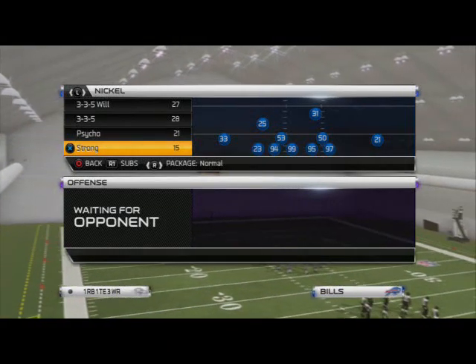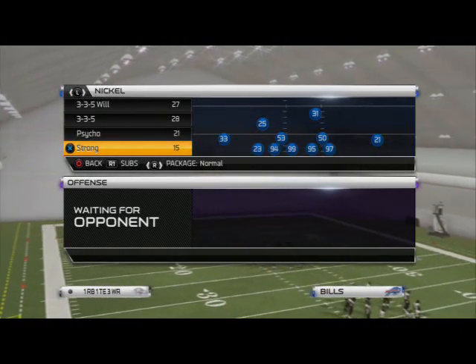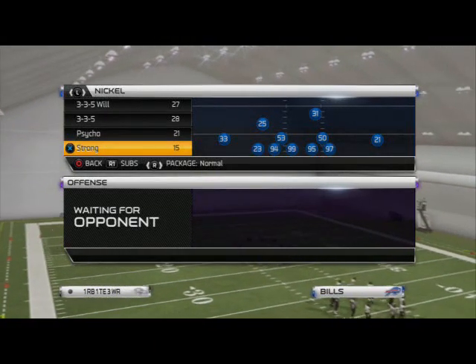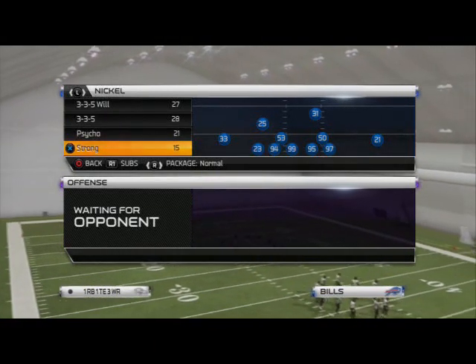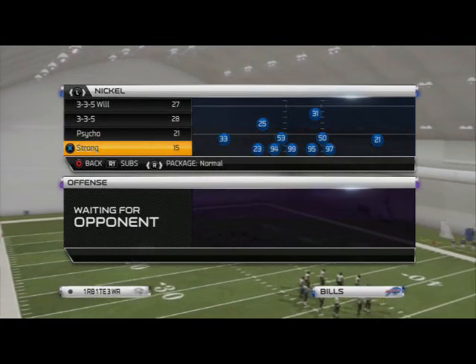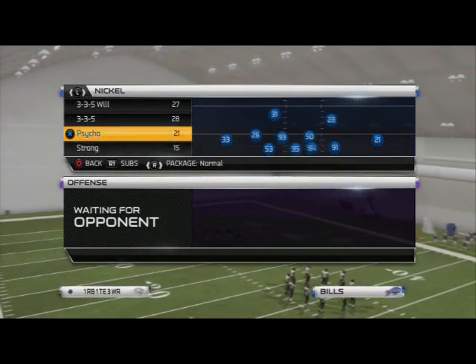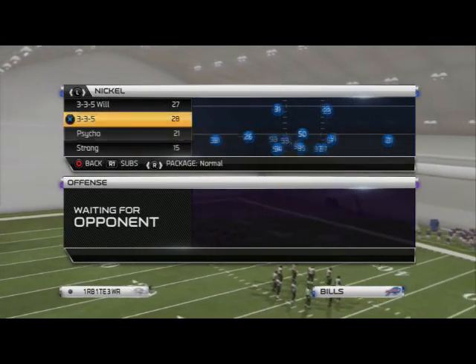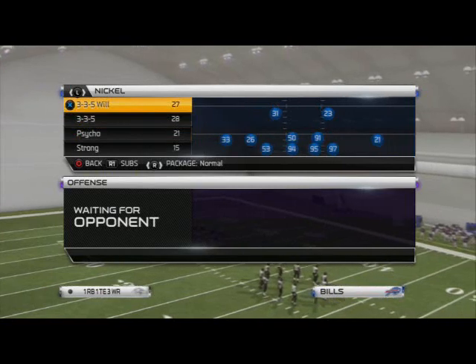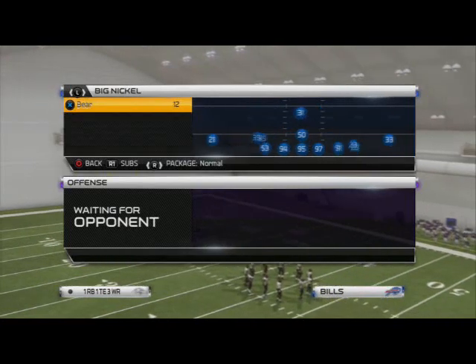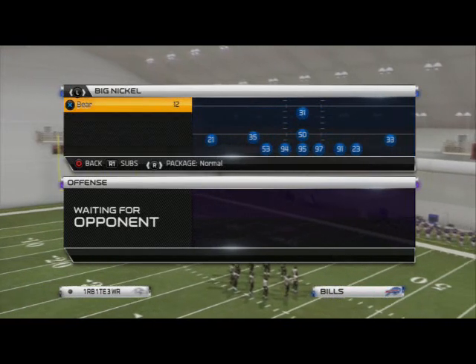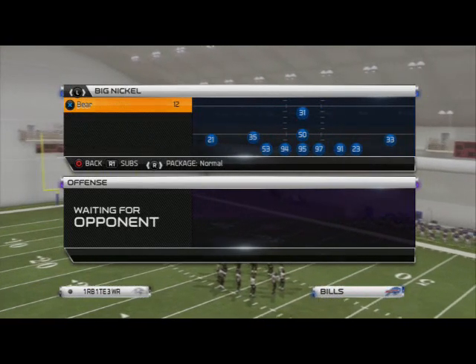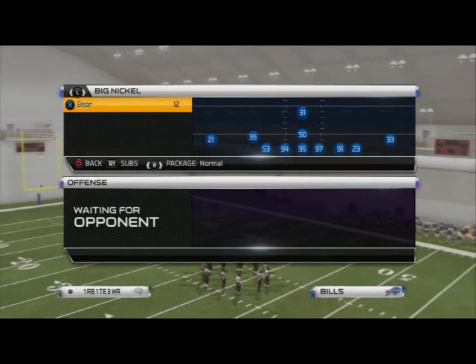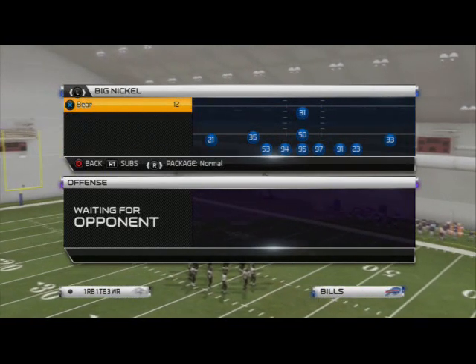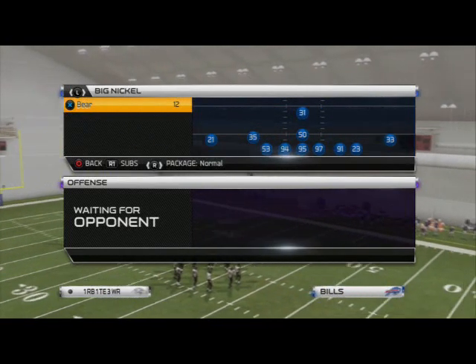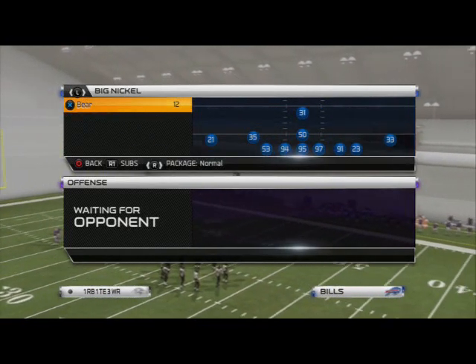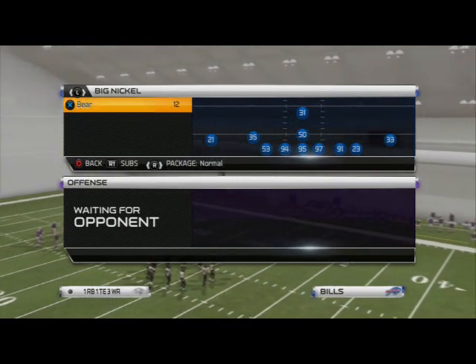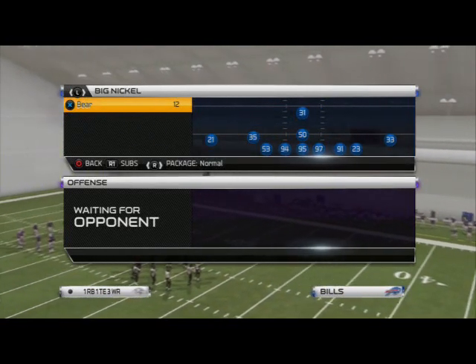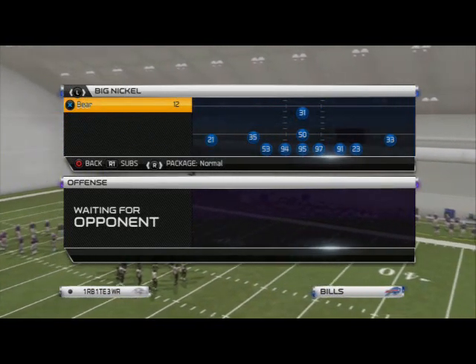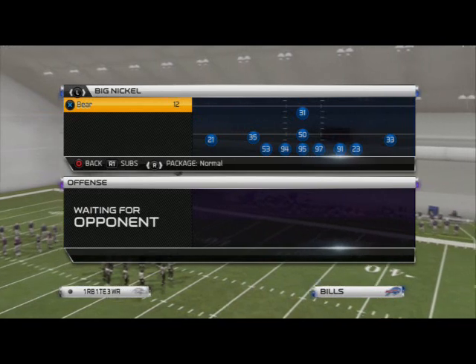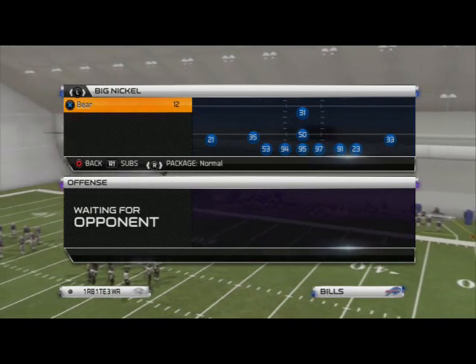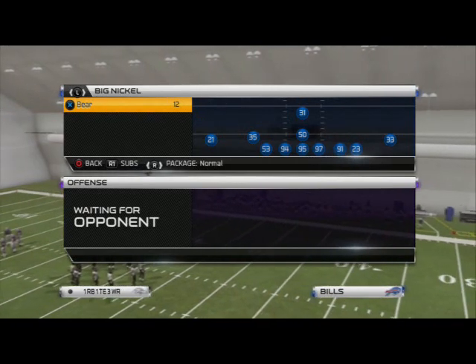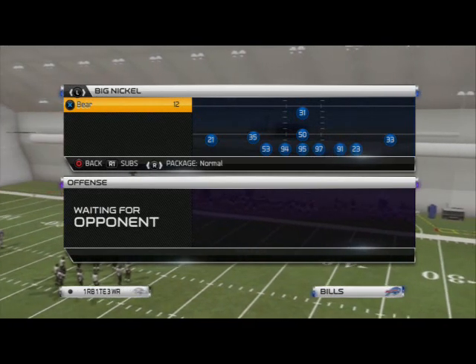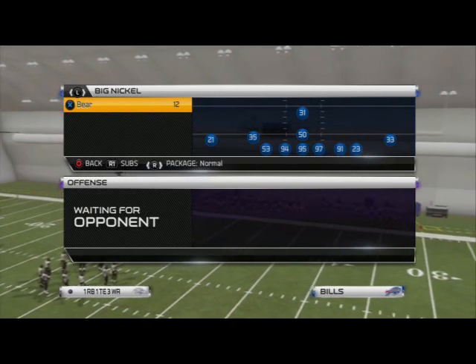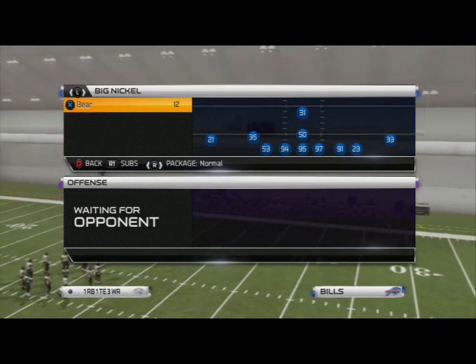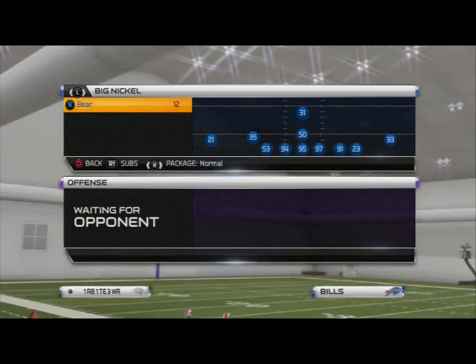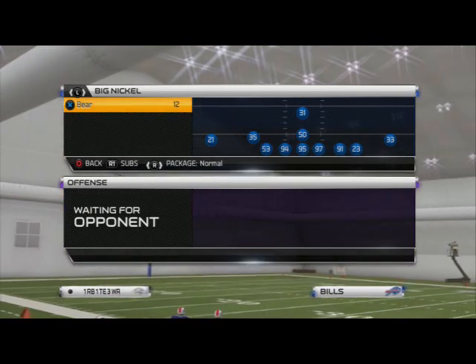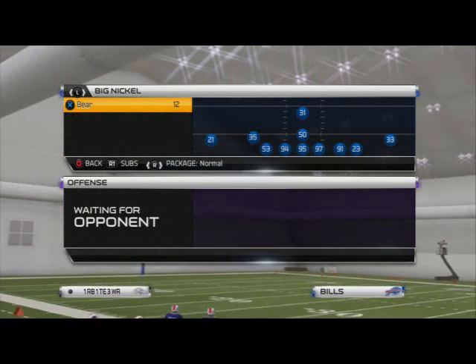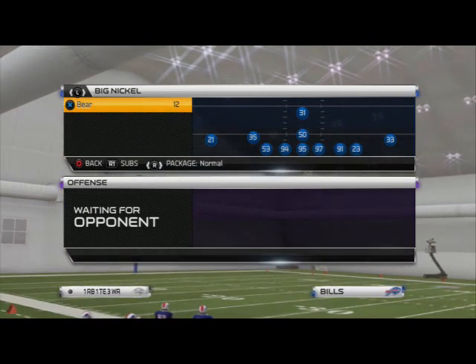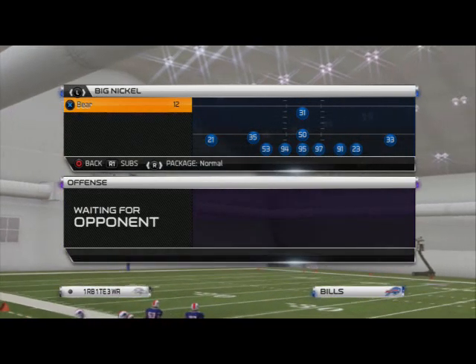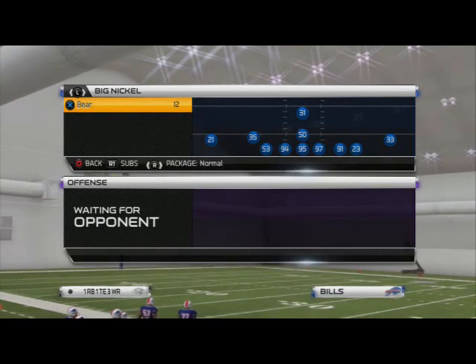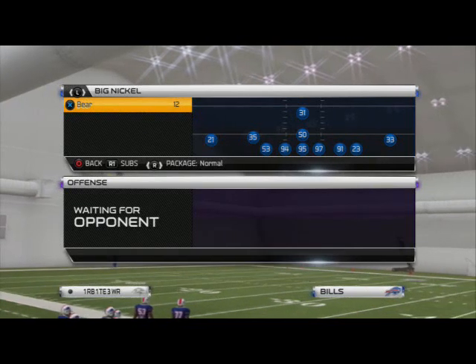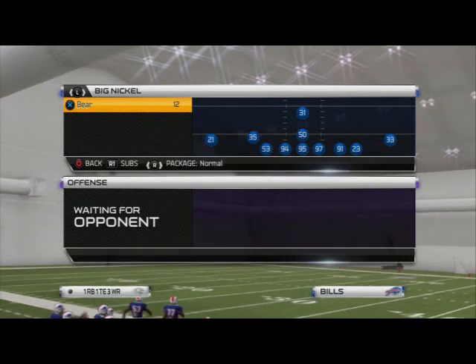What is up Madden 25 fans? In today's video we're going to be breaking down some pressure in today's blitz of the day out of the Big Nickel Bear. This formation can be found in the Prima Approved Top 25 Defensive Playbook. You can download it on the Madden Share — it's free to download.